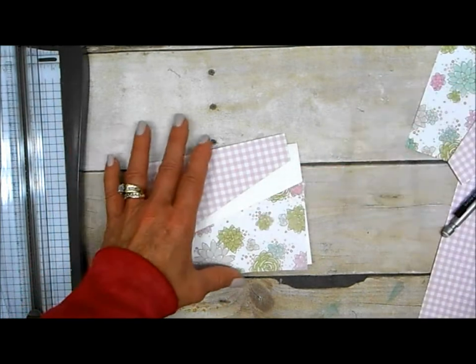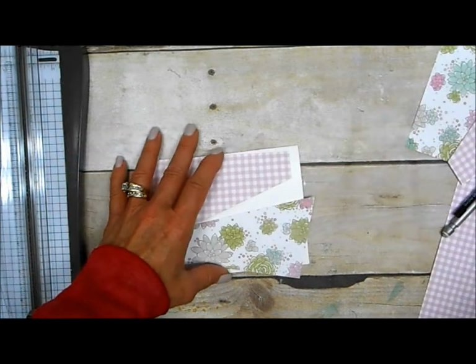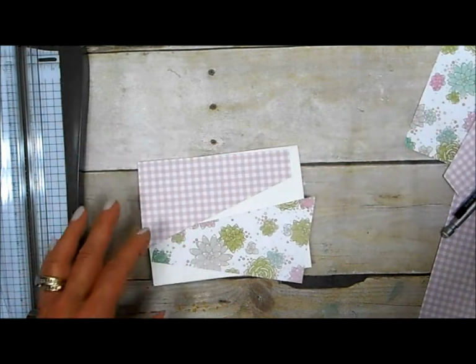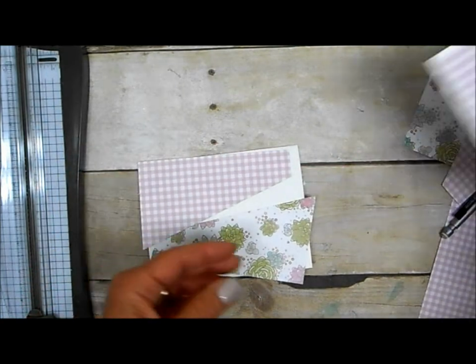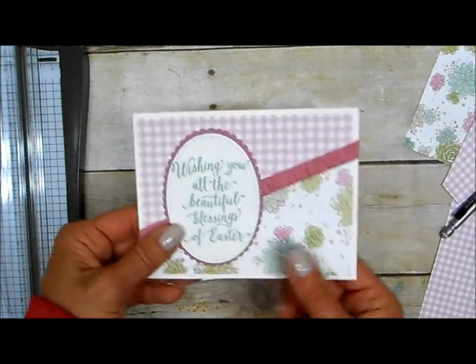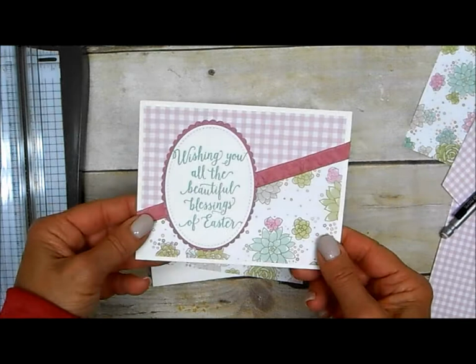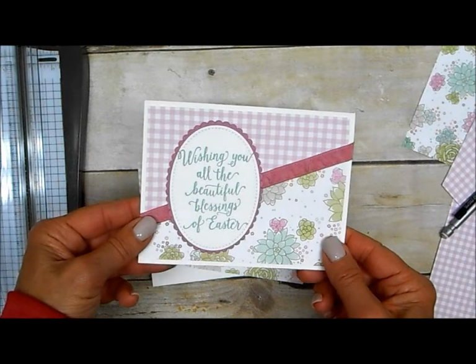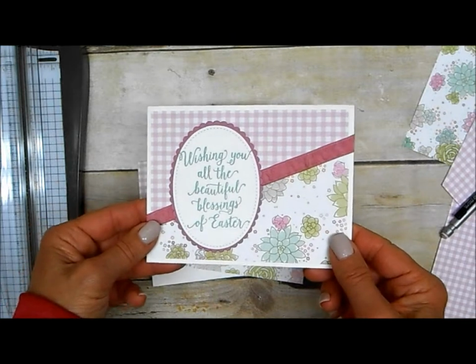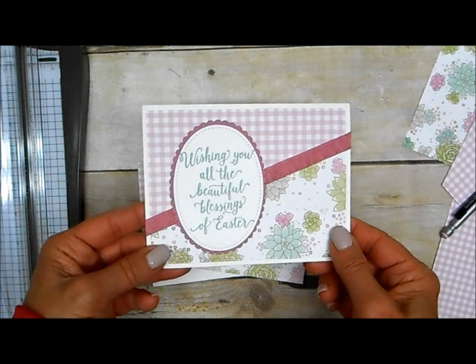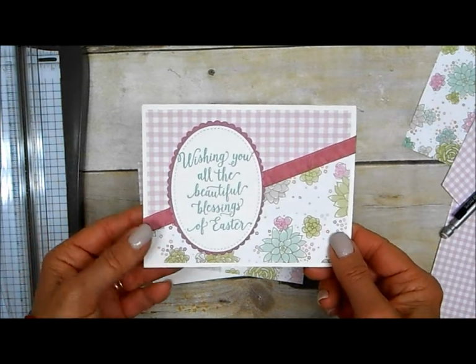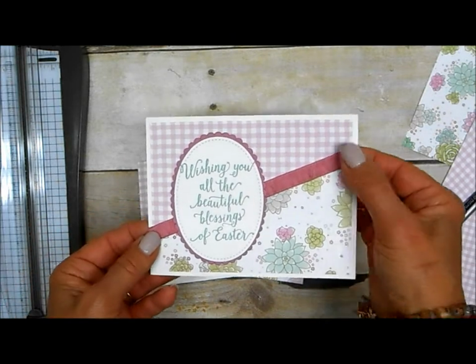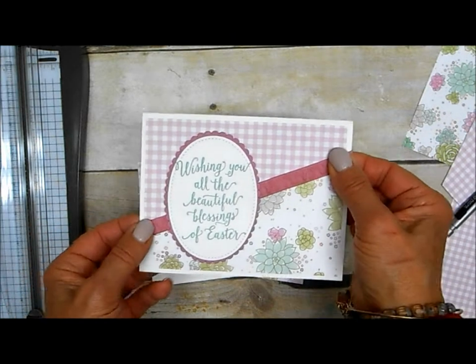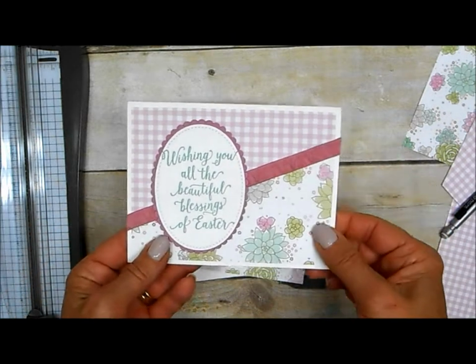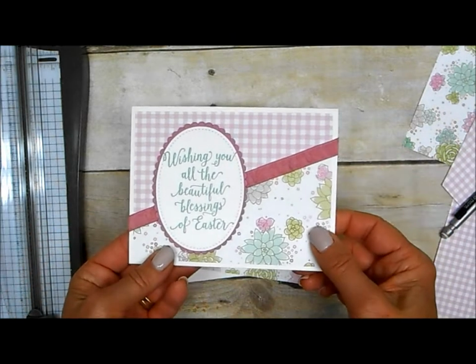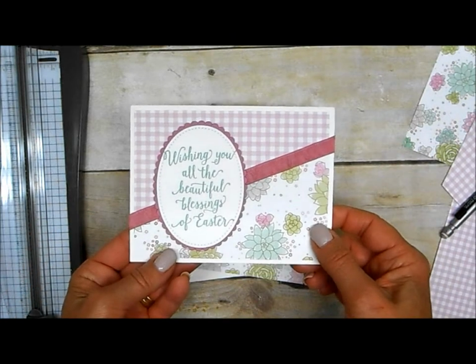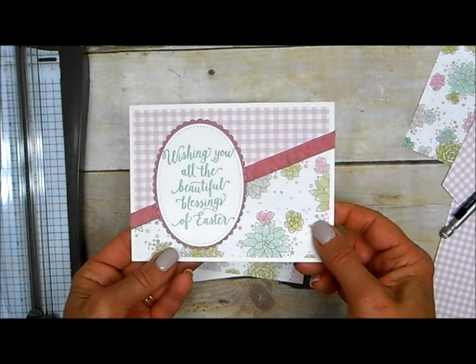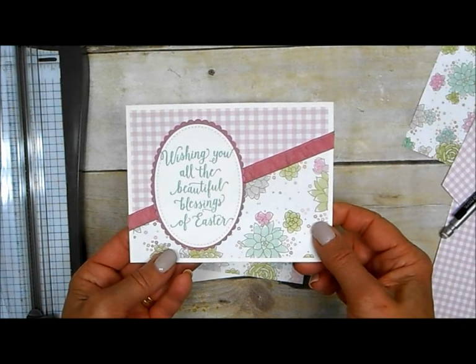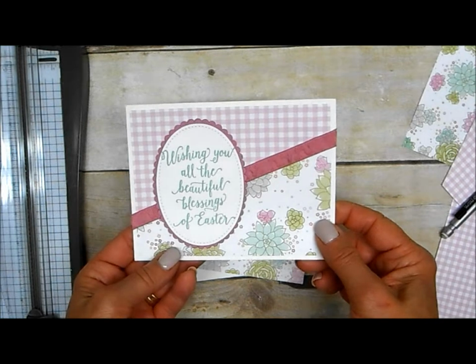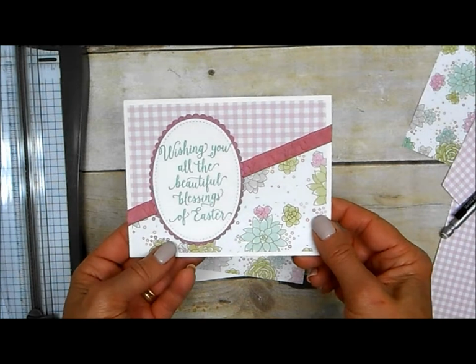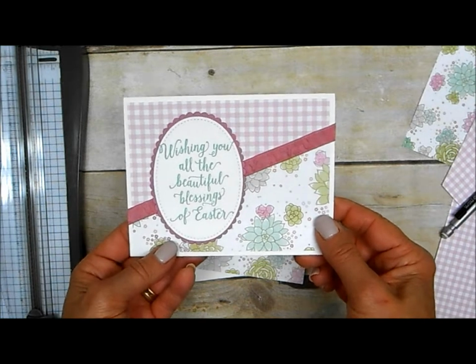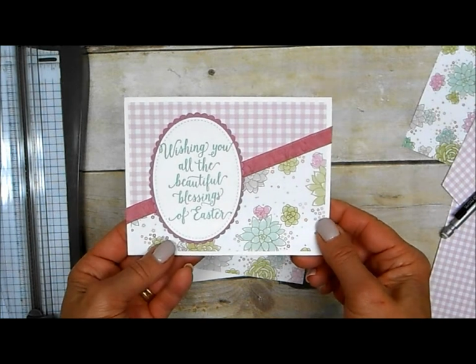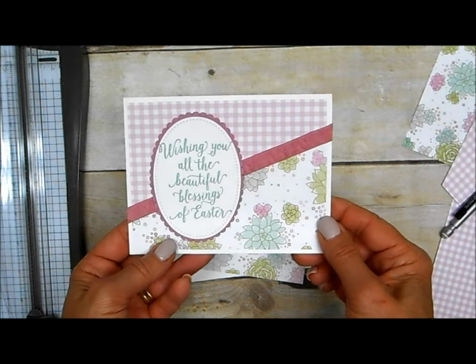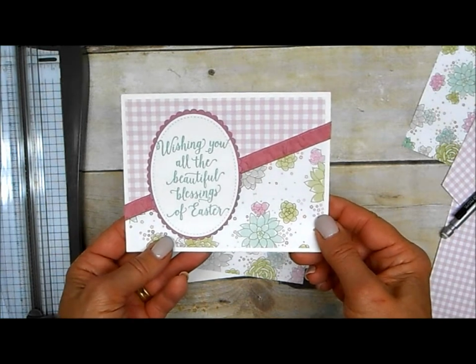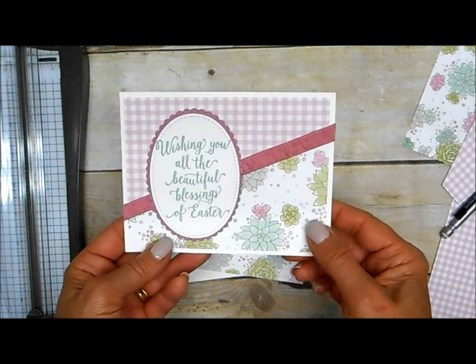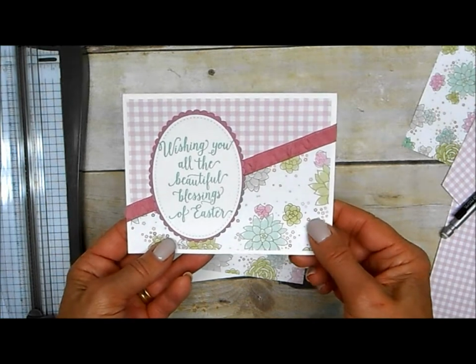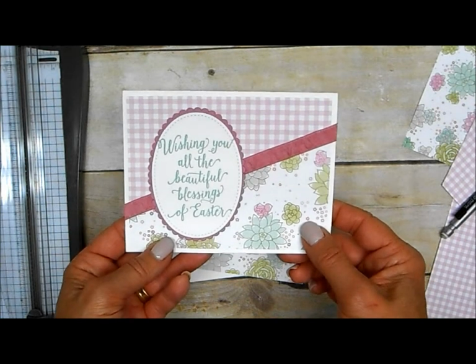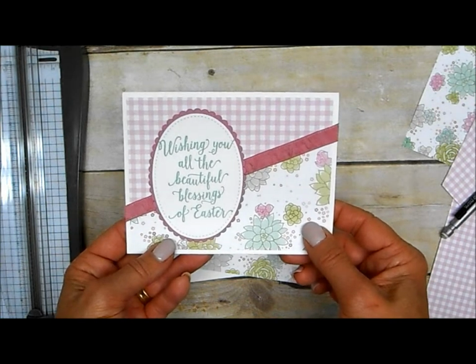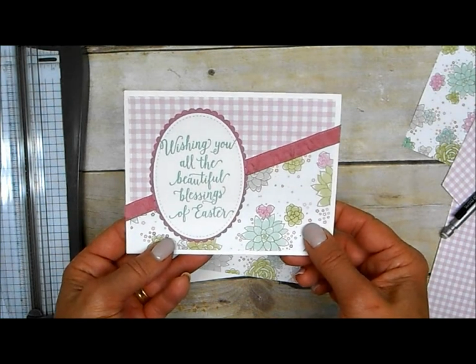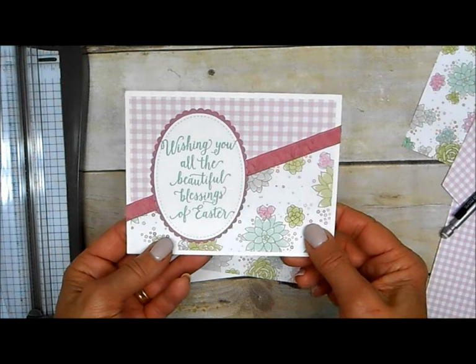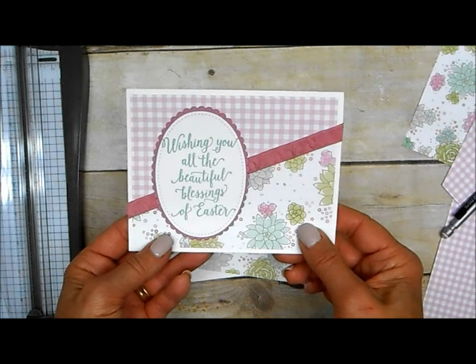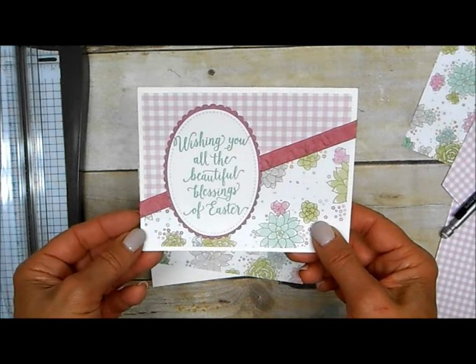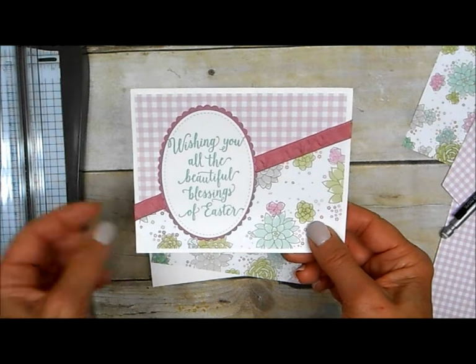So there you have it — there's the card once again, so it's fast and easy. That ribbon stays put because I put the tear and tape under it, and I've got a great card that I can send out for Easter. Thanks so much for stopping by. I hope you'll give this paper cutting idea a try.